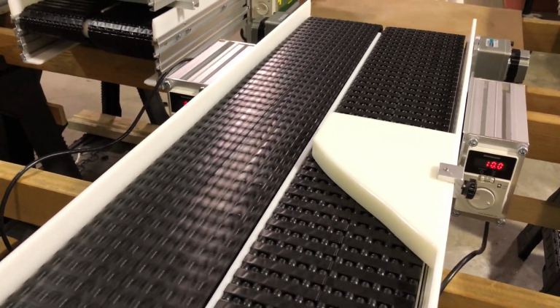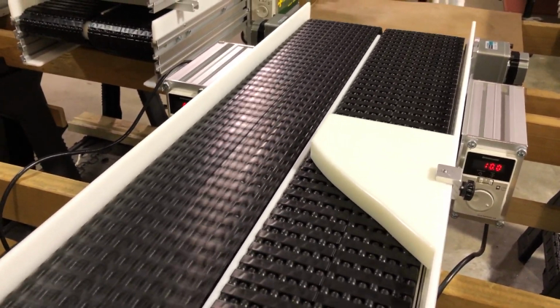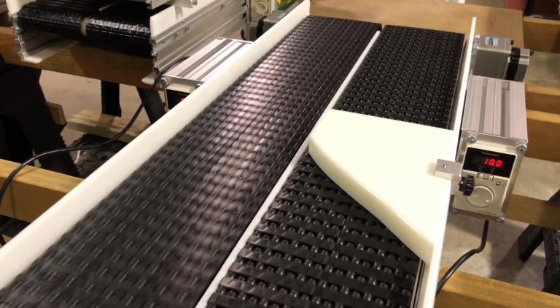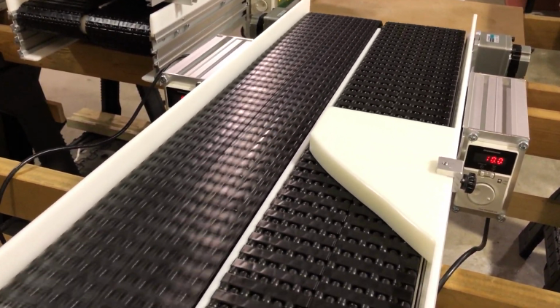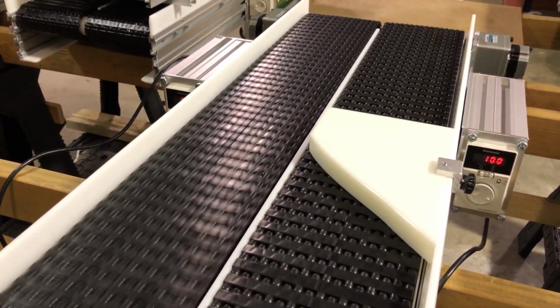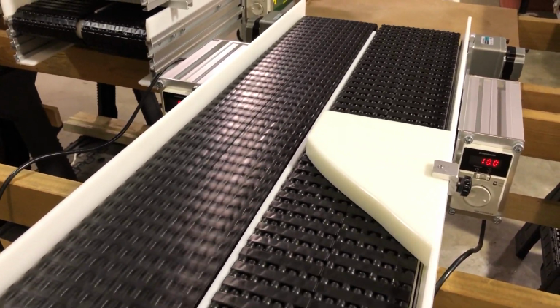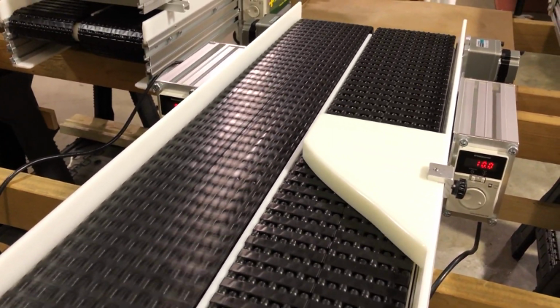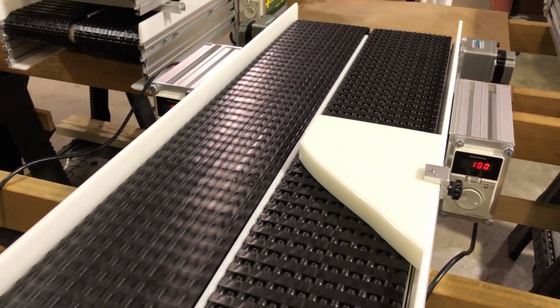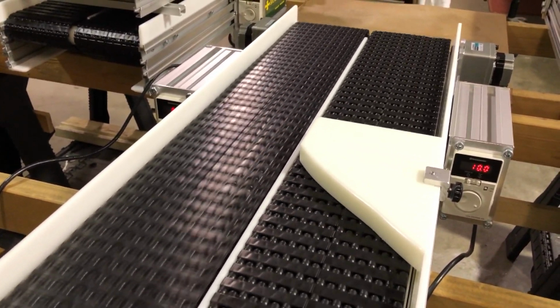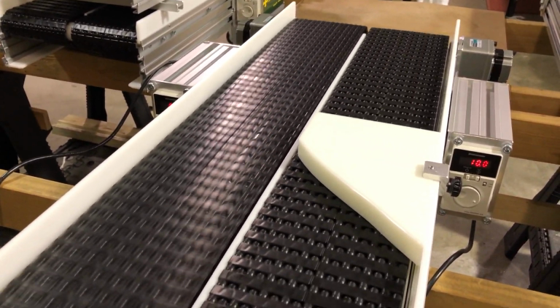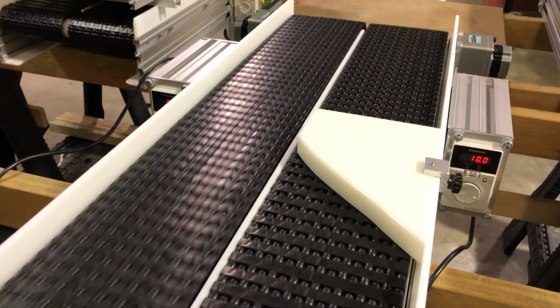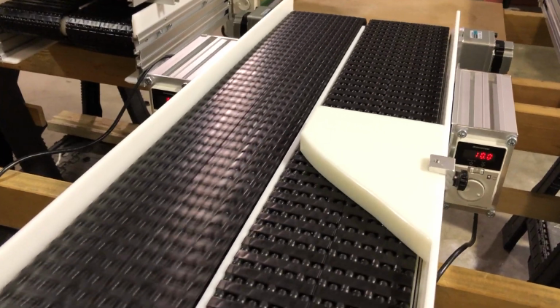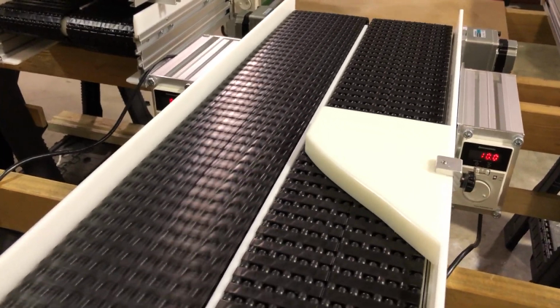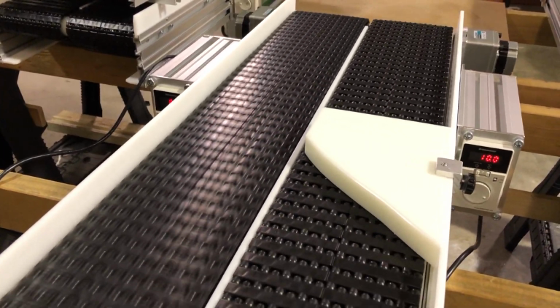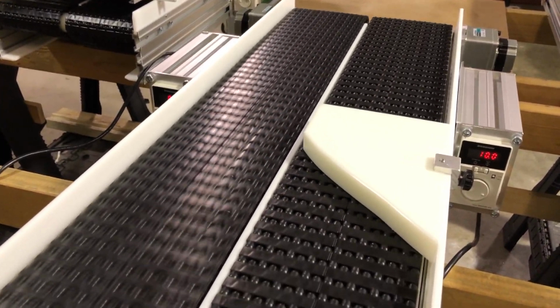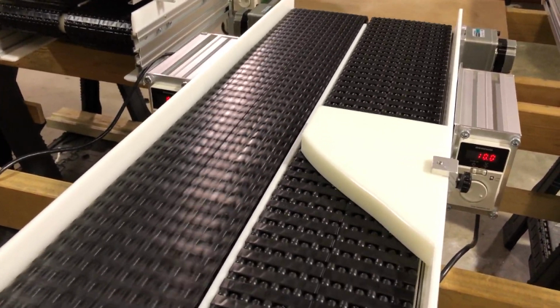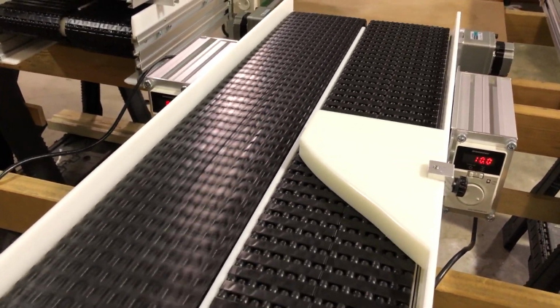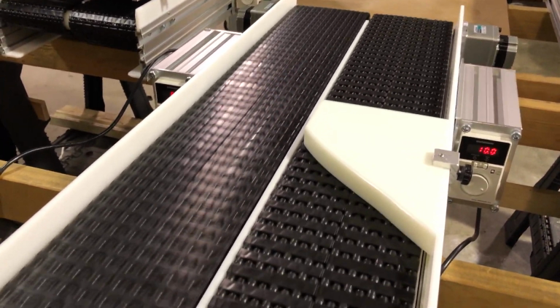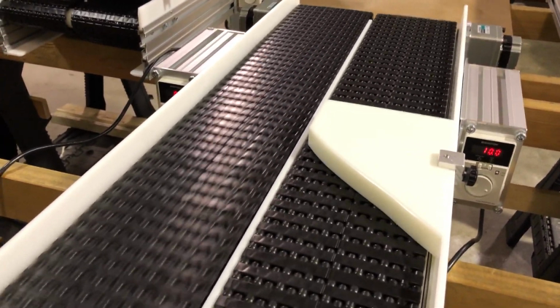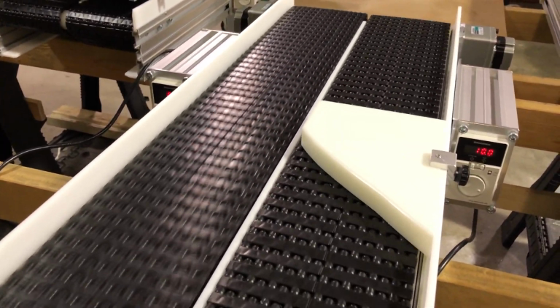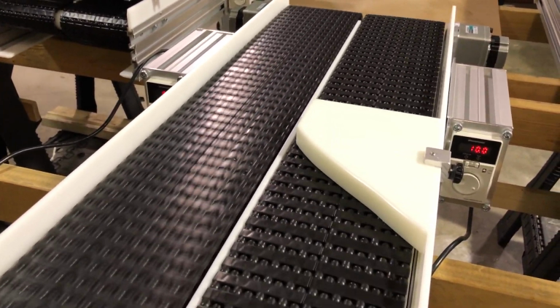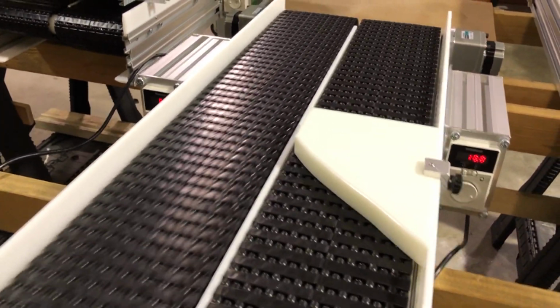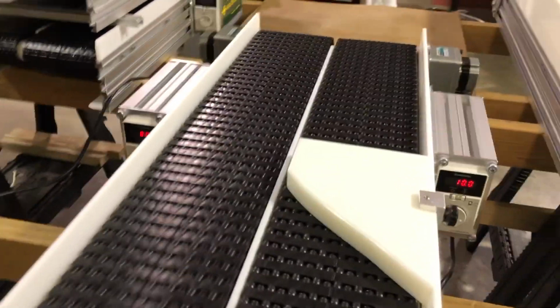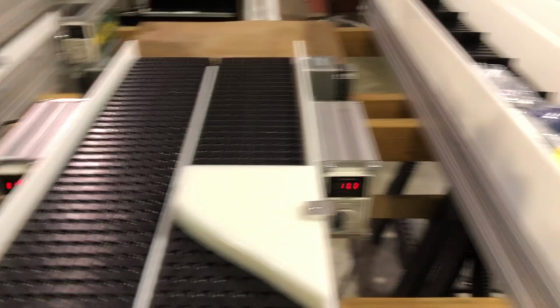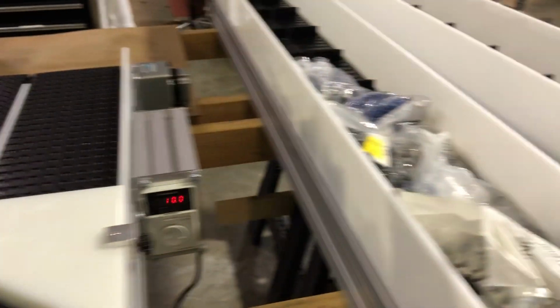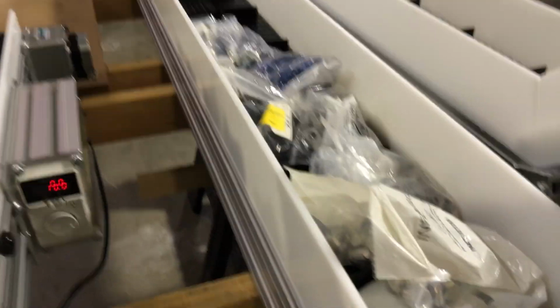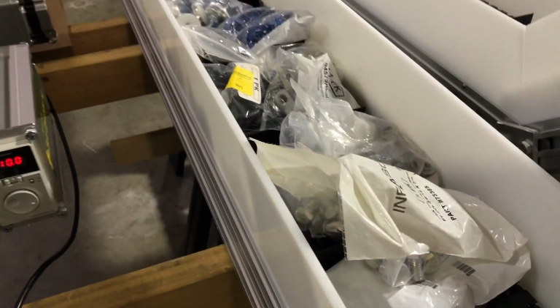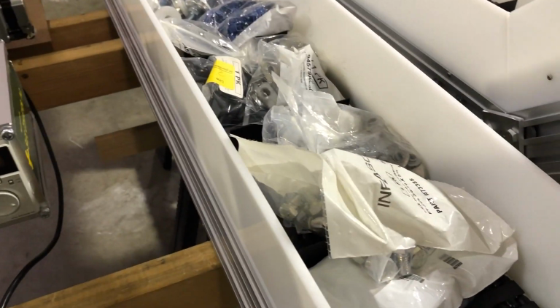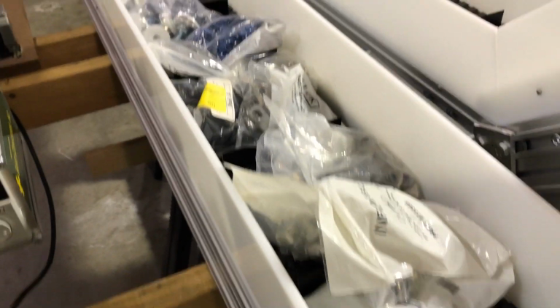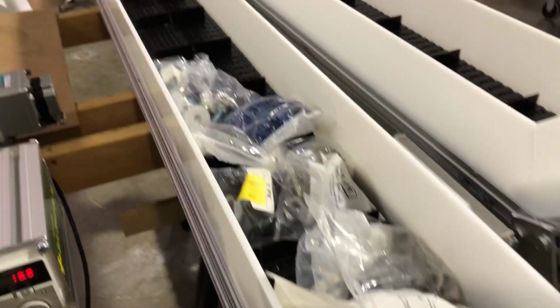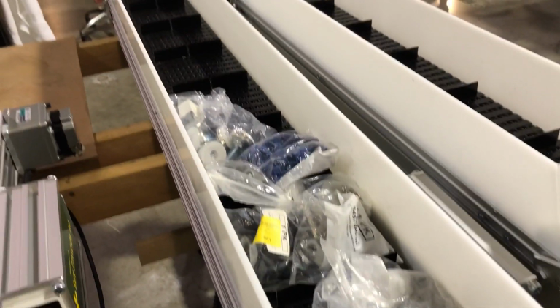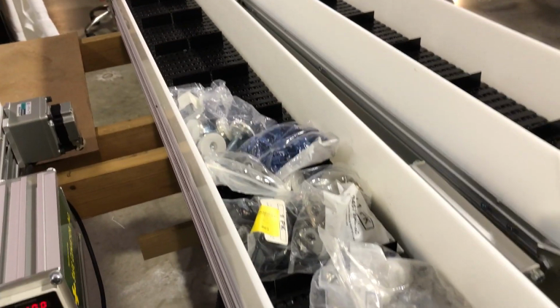Singulating is putting things in line and file — everybody's lined up. Now you're going to get them all spread out, so this spreads them out. The customer wanted to know how it would handle bags, so we'll grab some of our parts that come in bags.